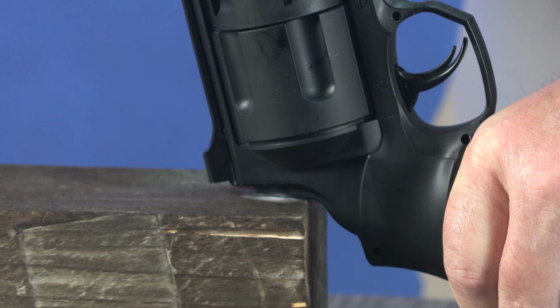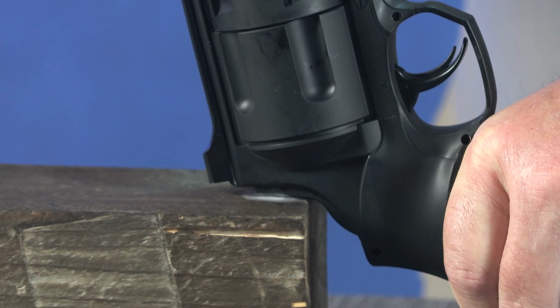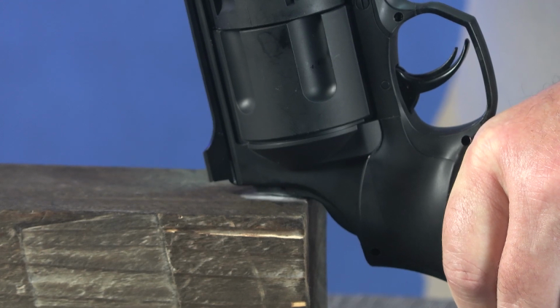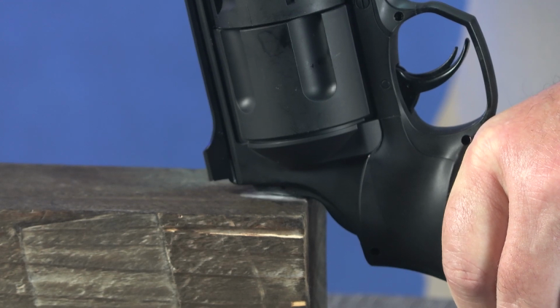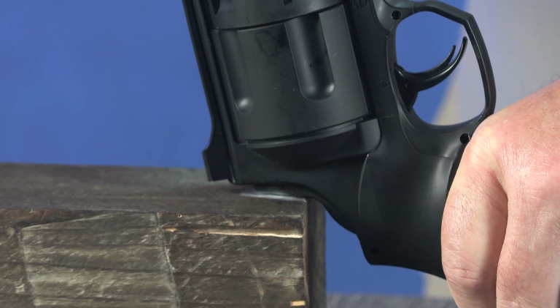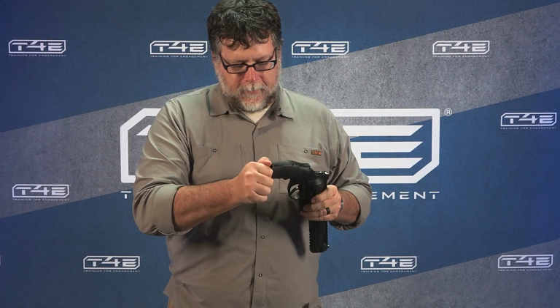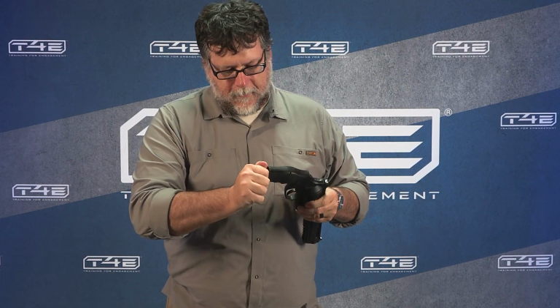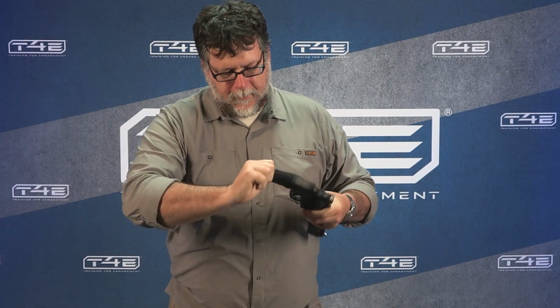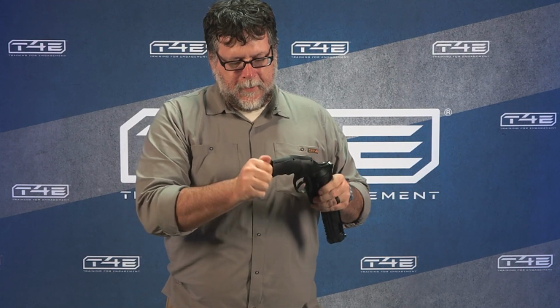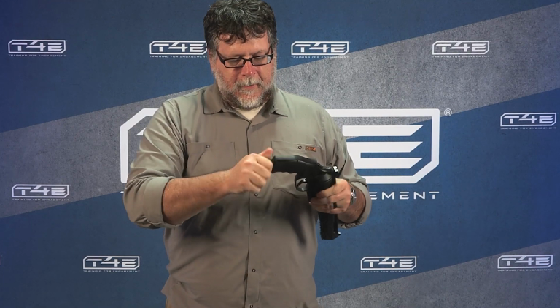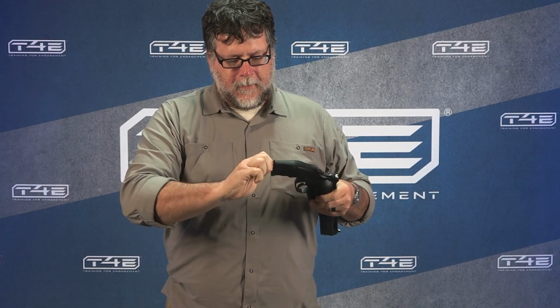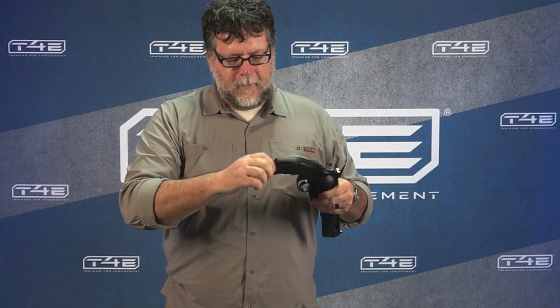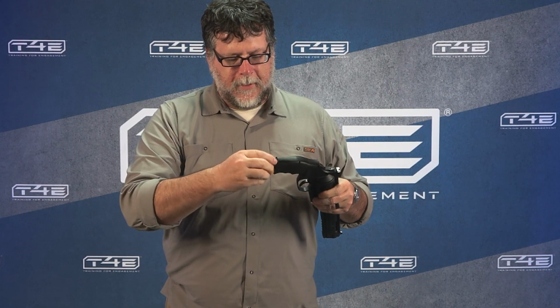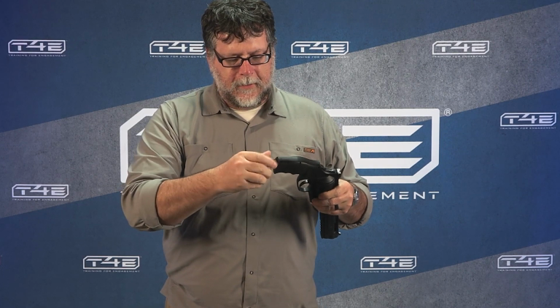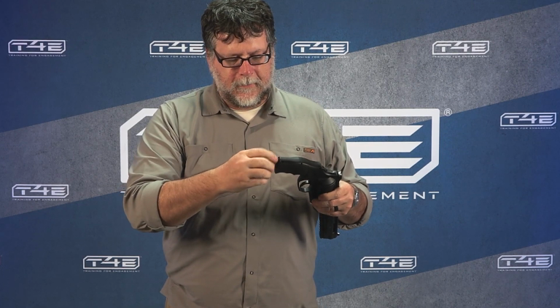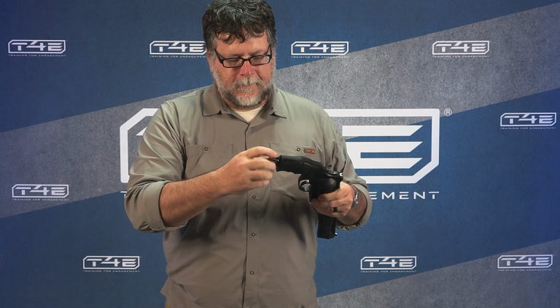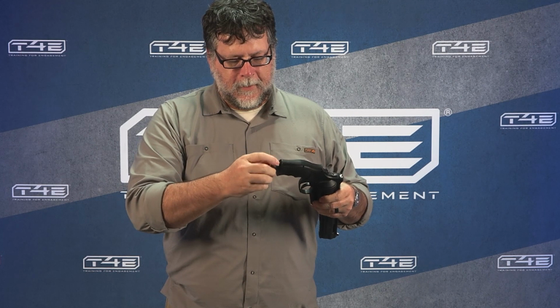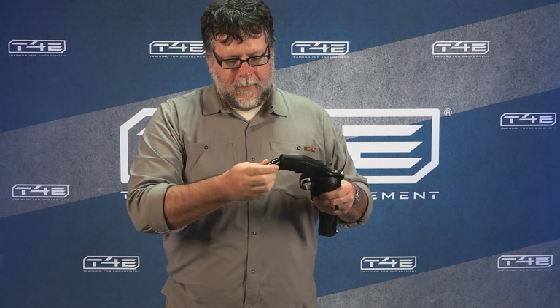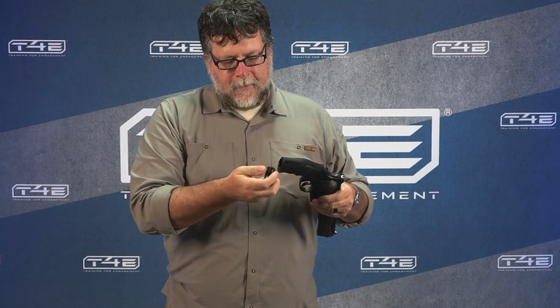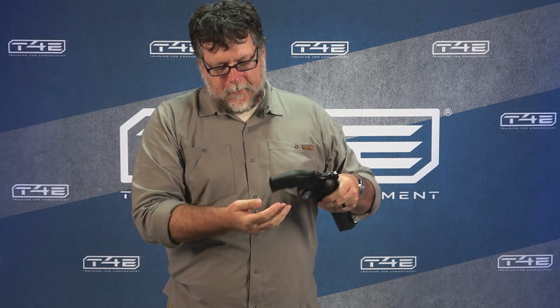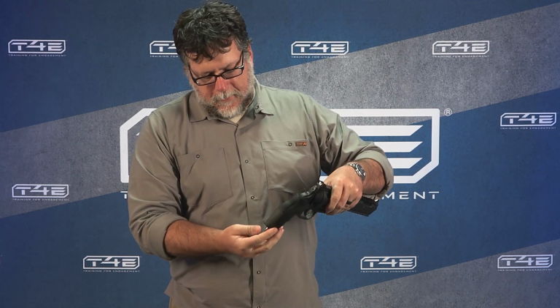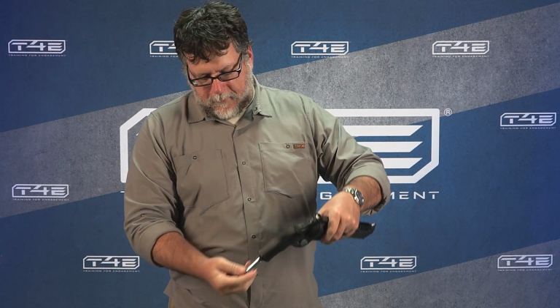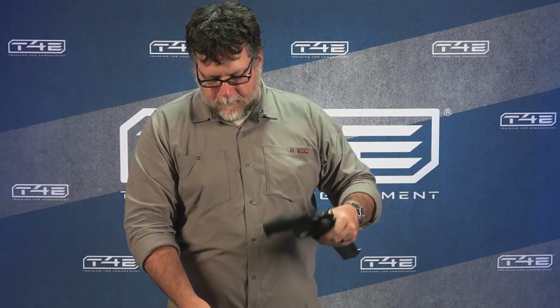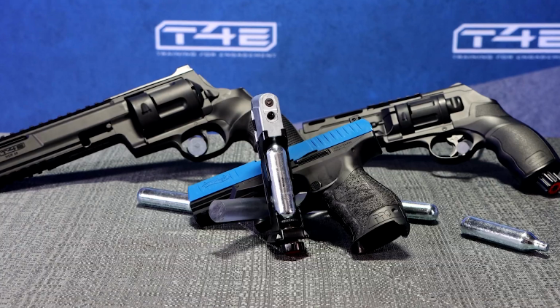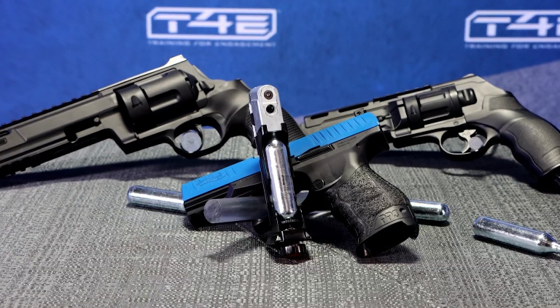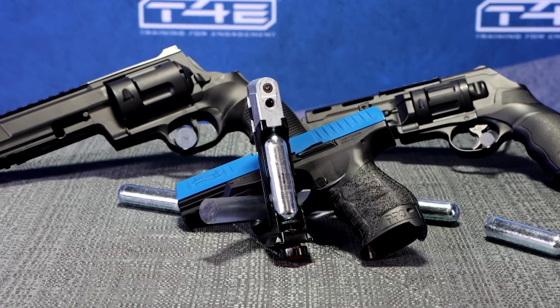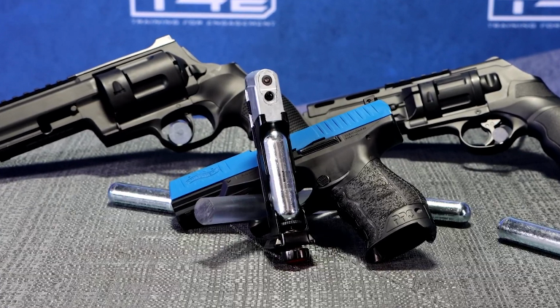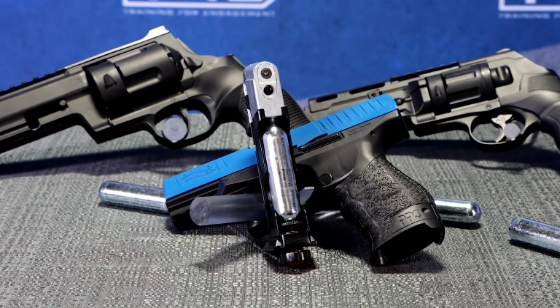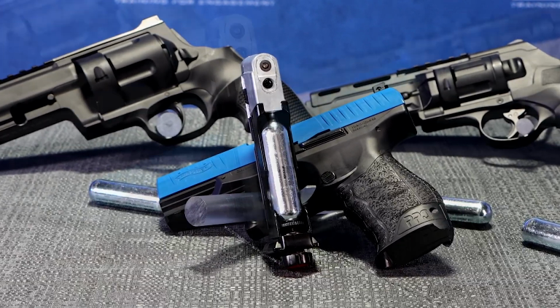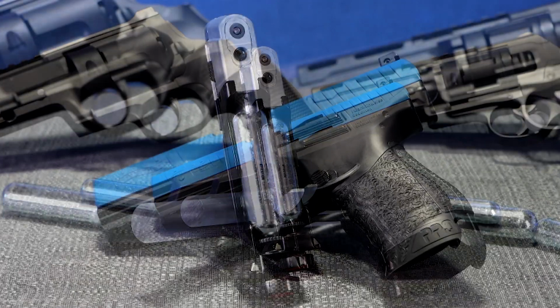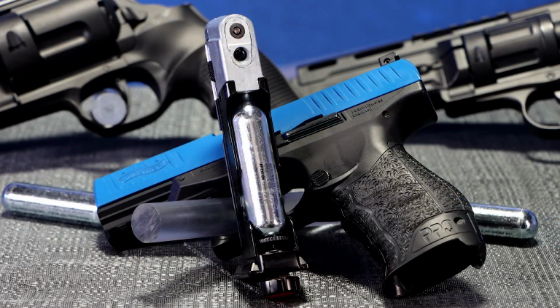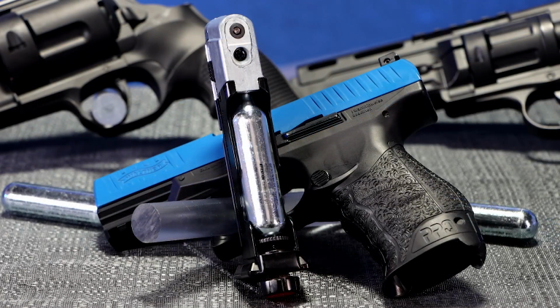Now remove the knob at the bottom of the grip by turning it counterclockwise. You should not need a tool to remove the knob. The patented quick pierce system on your T4E marker is easy to use.